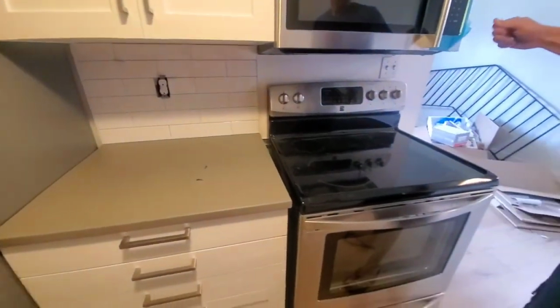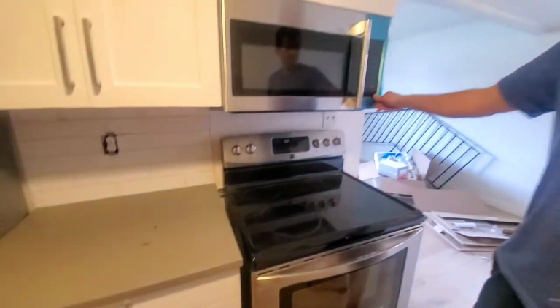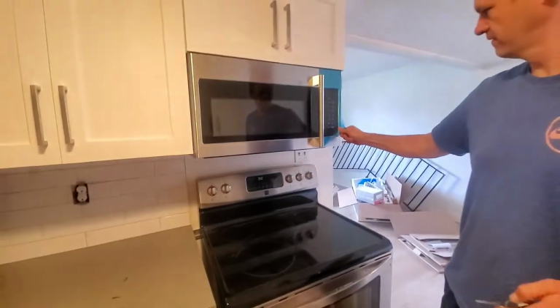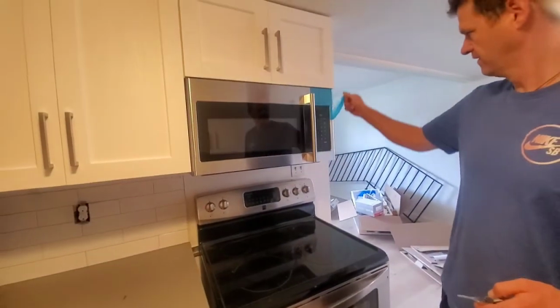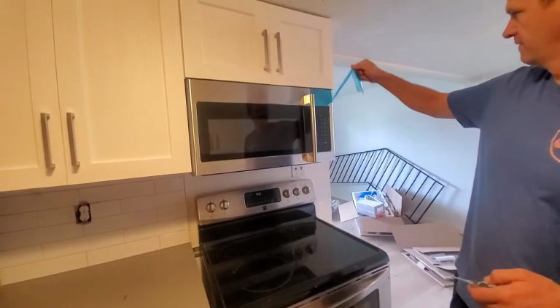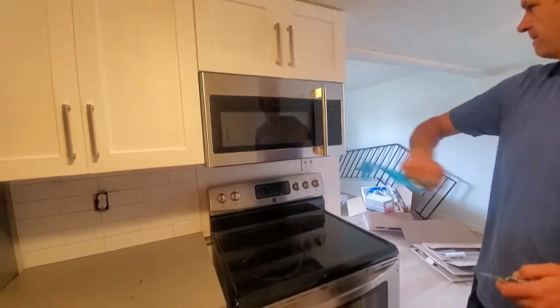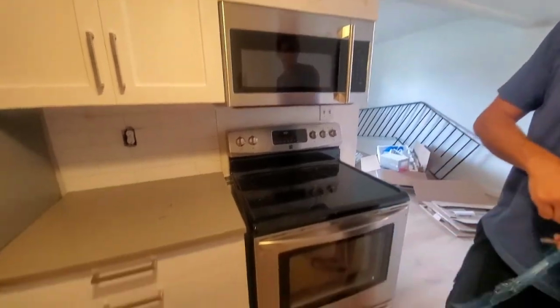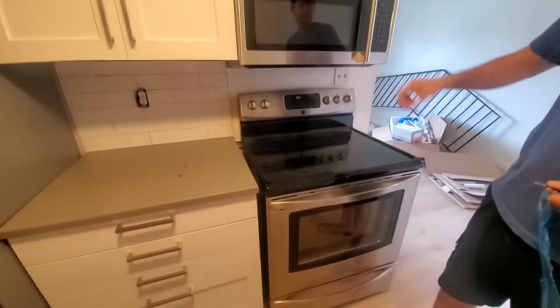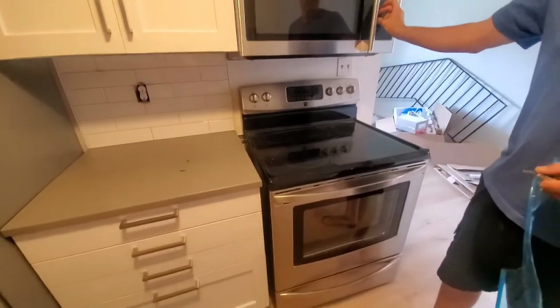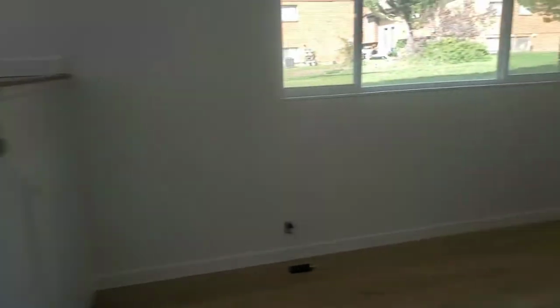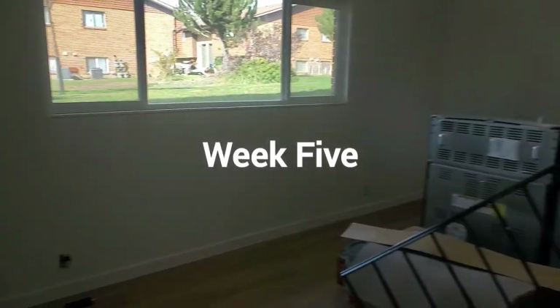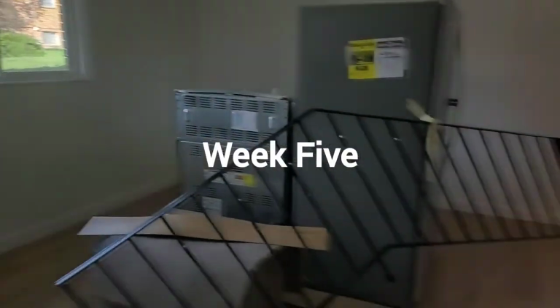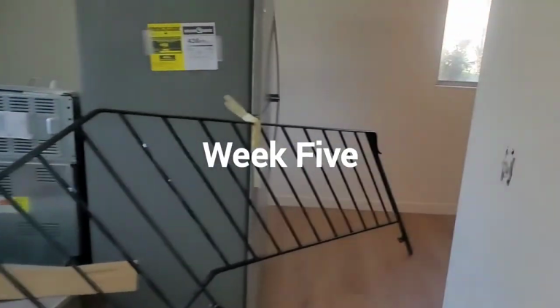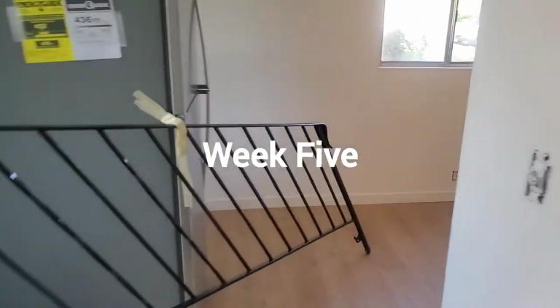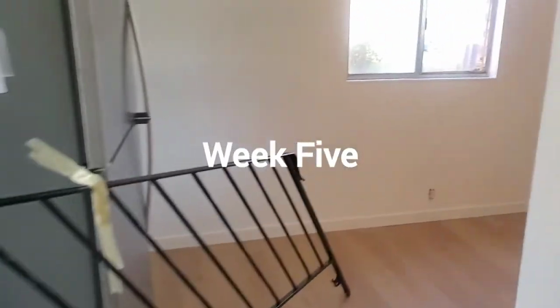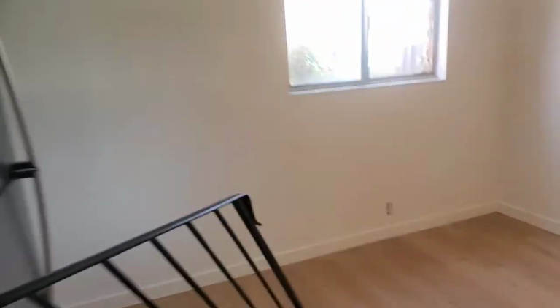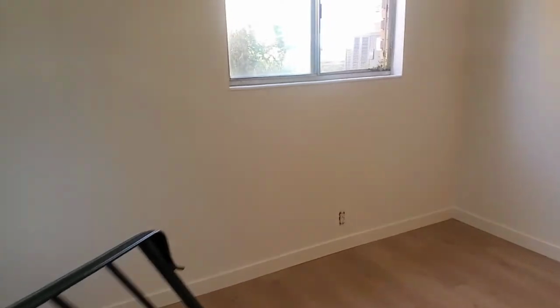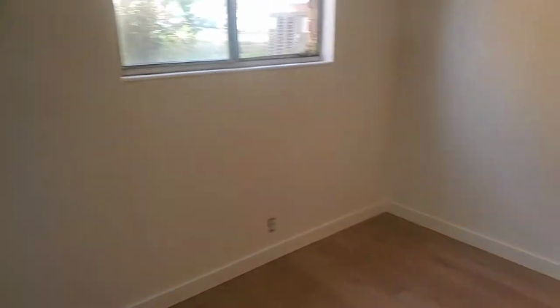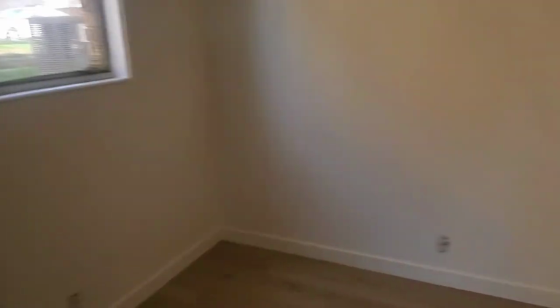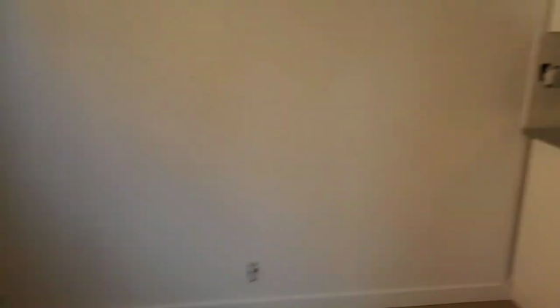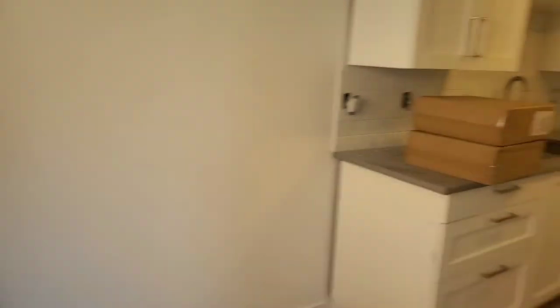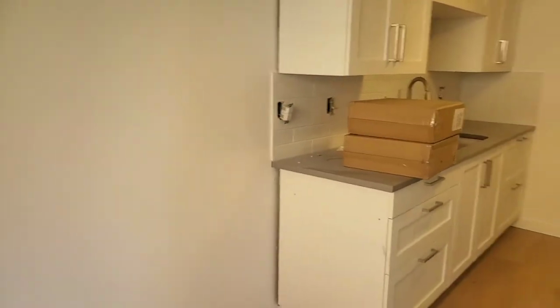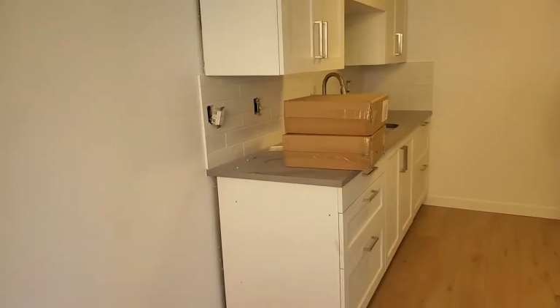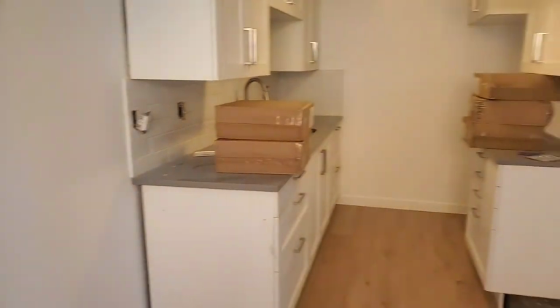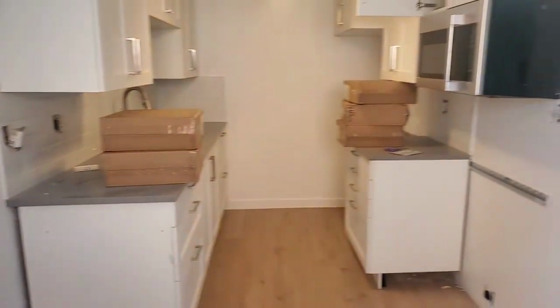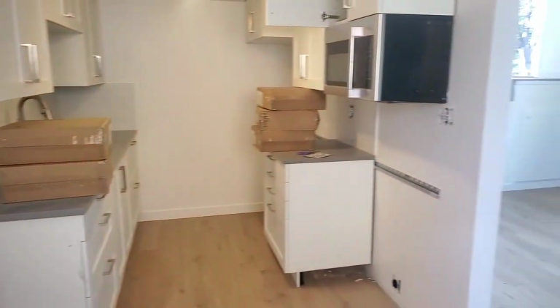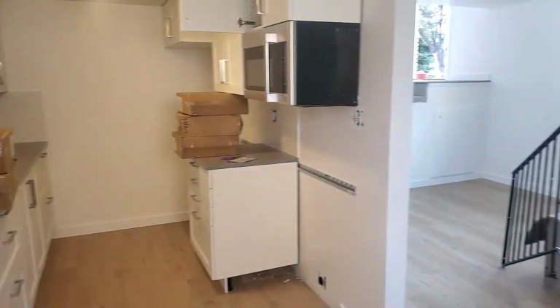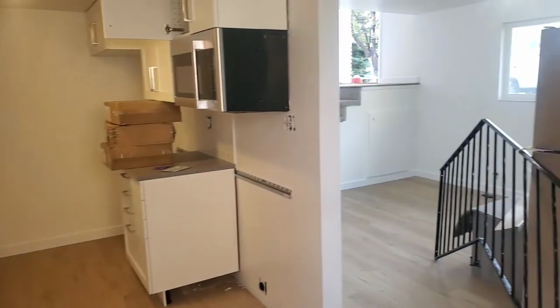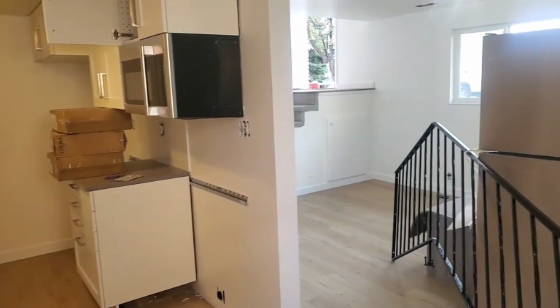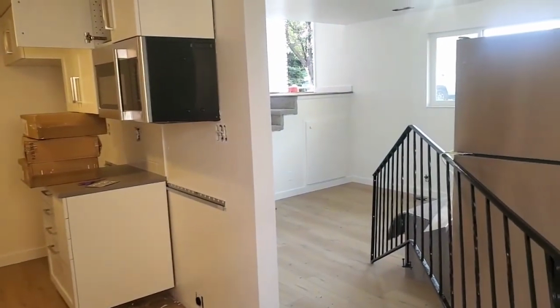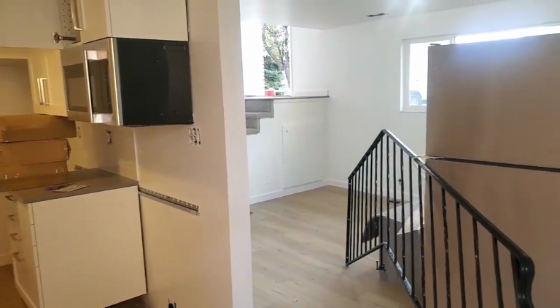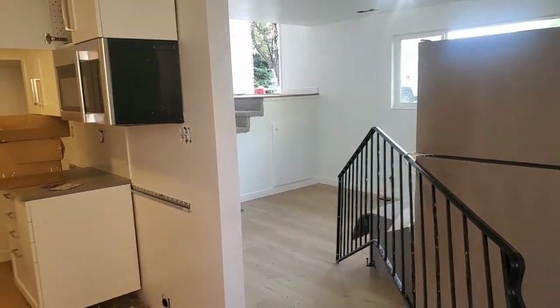The microwave looks really good. The apartment just got painted. Looks really good in here — all the walls are nice and clean. Looks great.